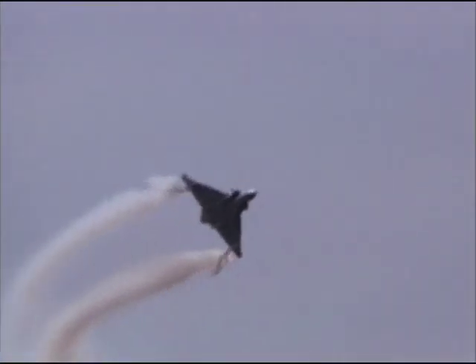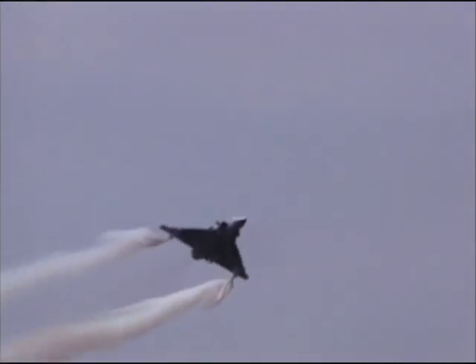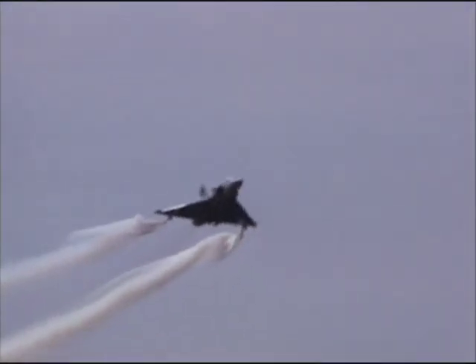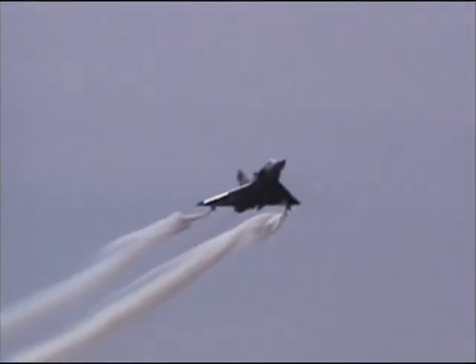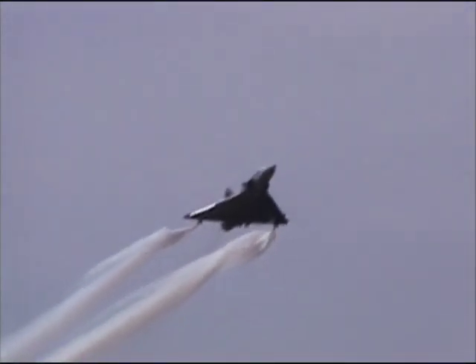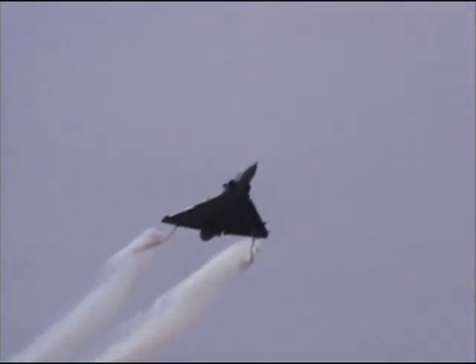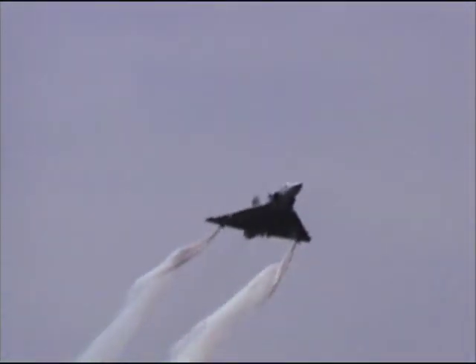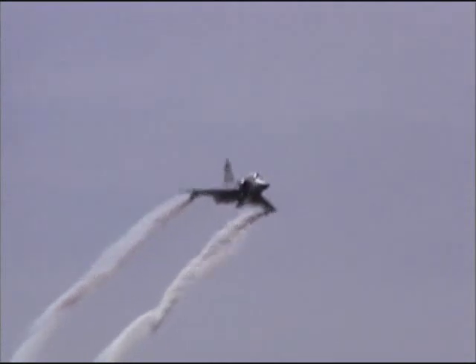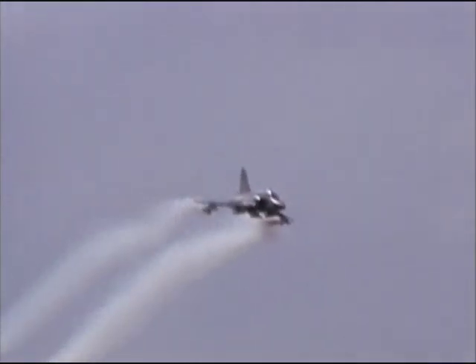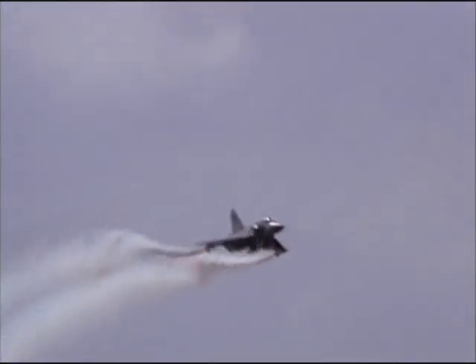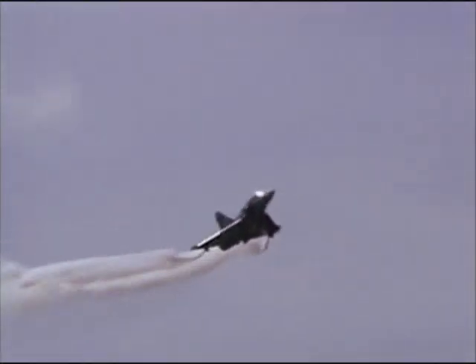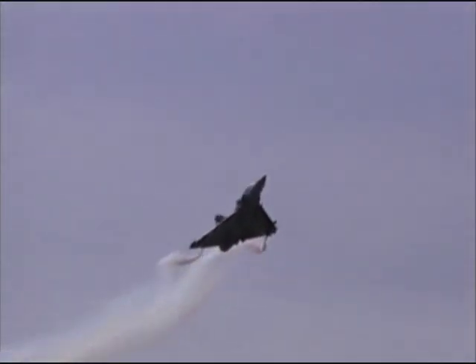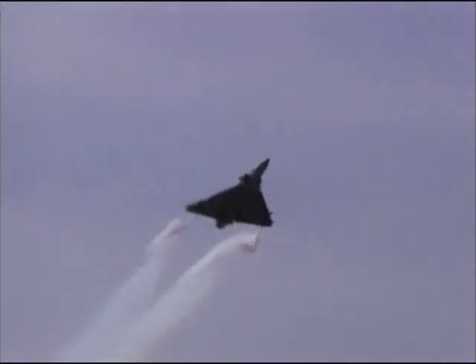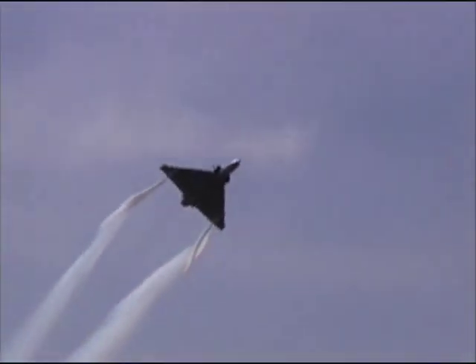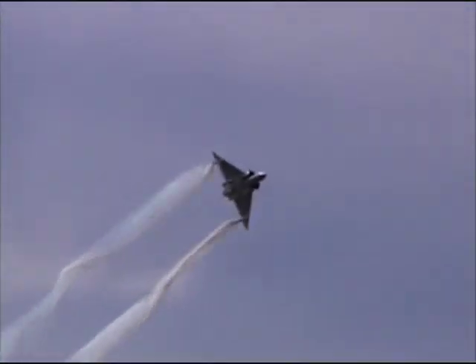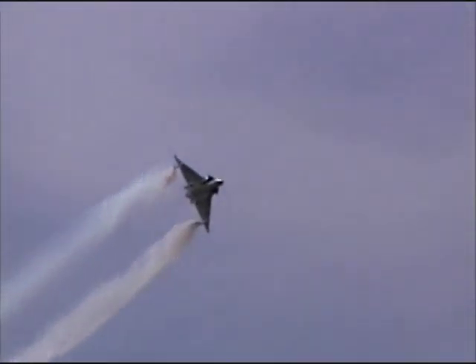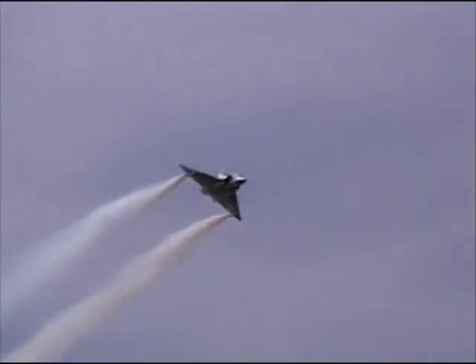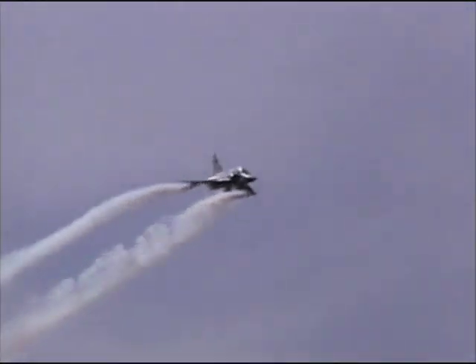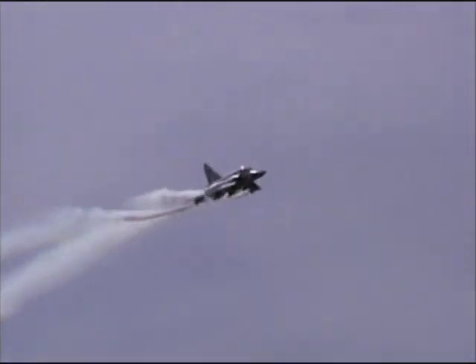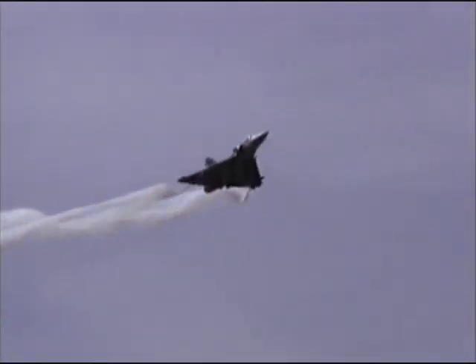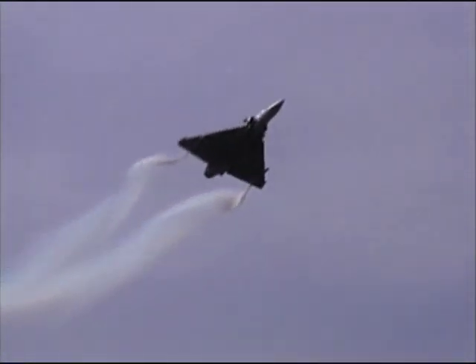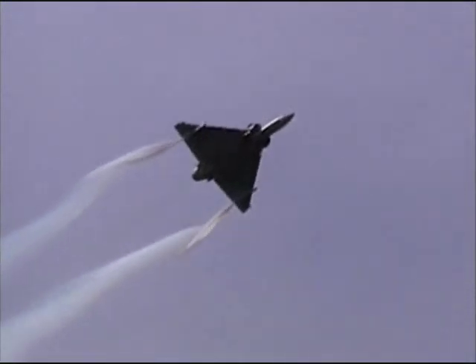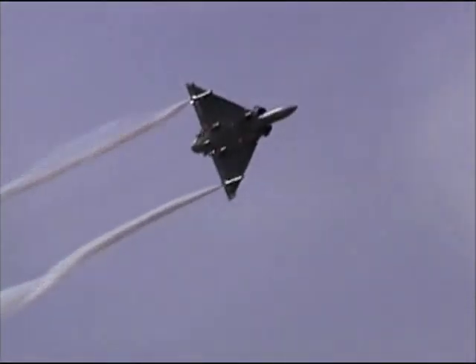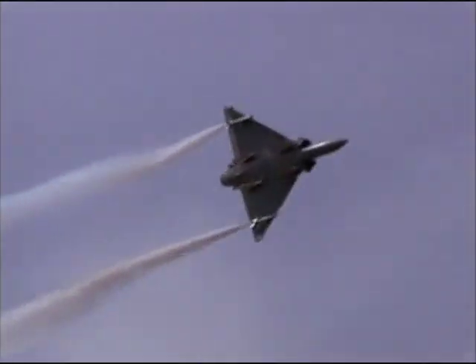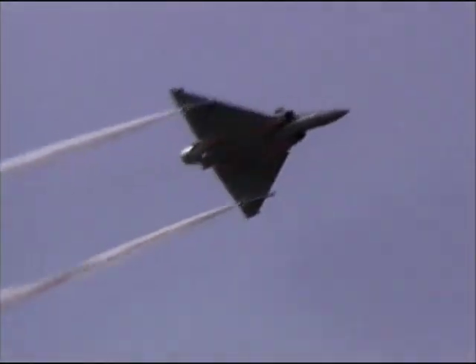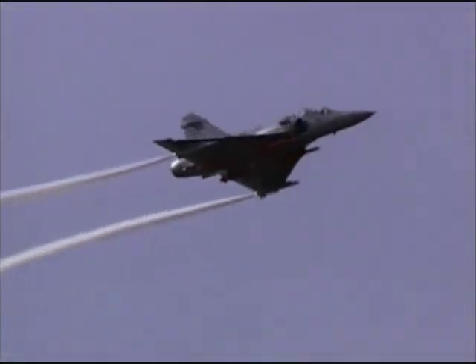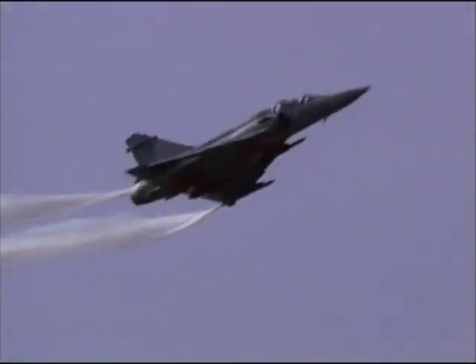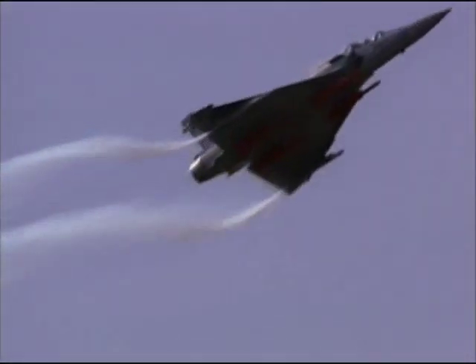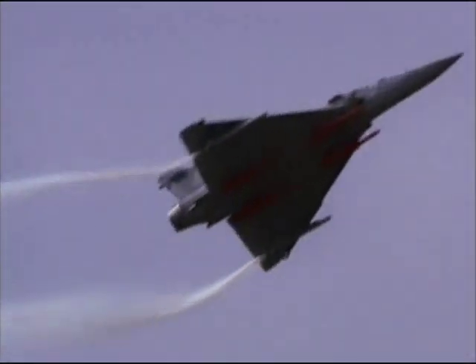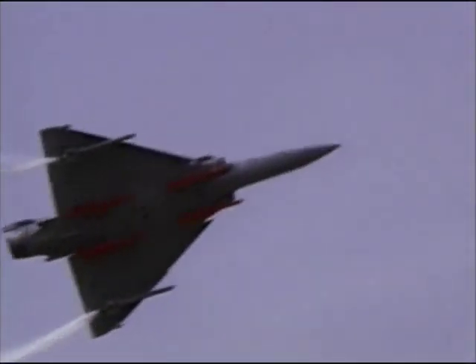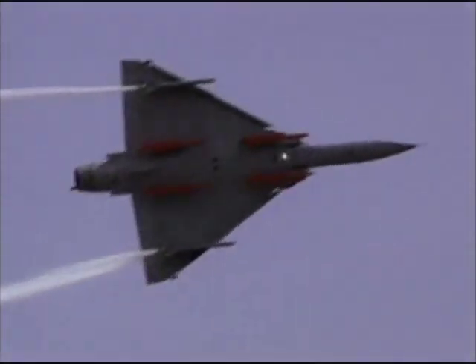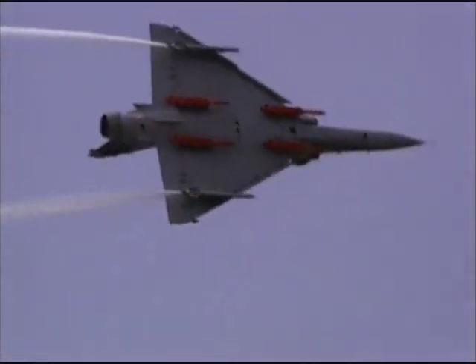Fly-by-wire allowed Dassault to return to its classic Delta design in the Mirage 2000 fighter. The computer-assisted flight controls compensated for any shortcomings in the Delta wing configuration.